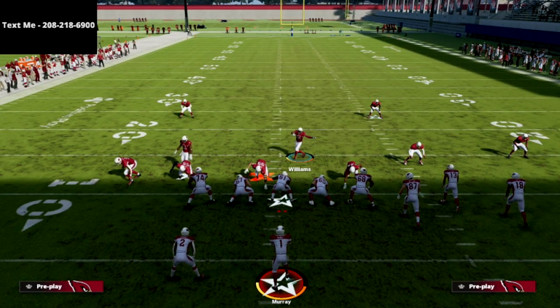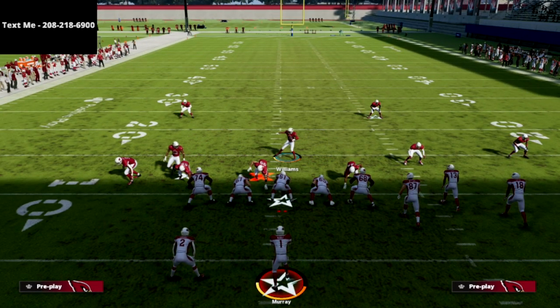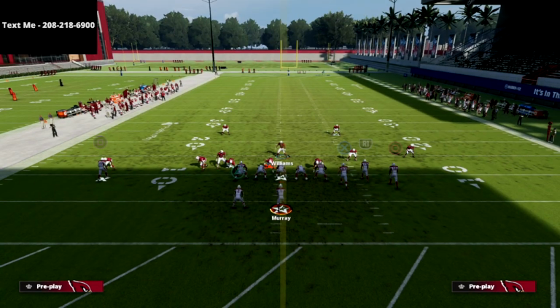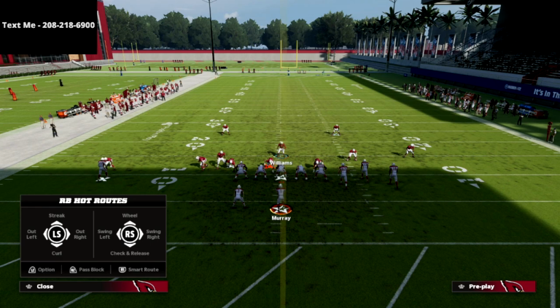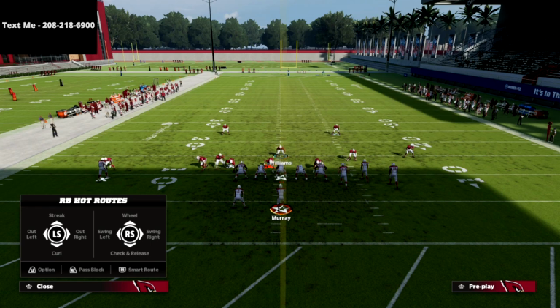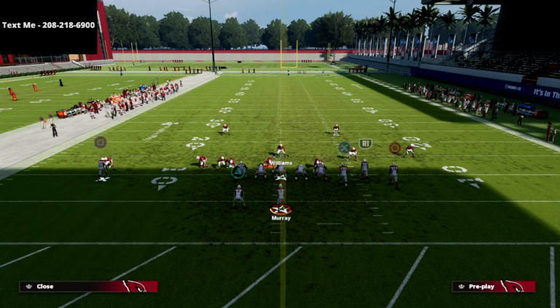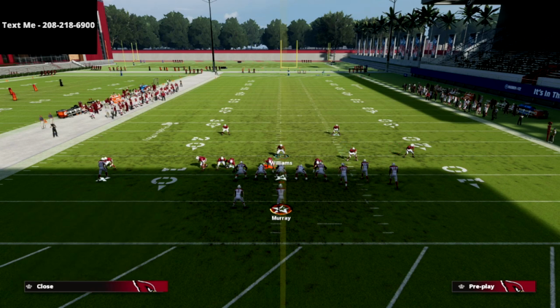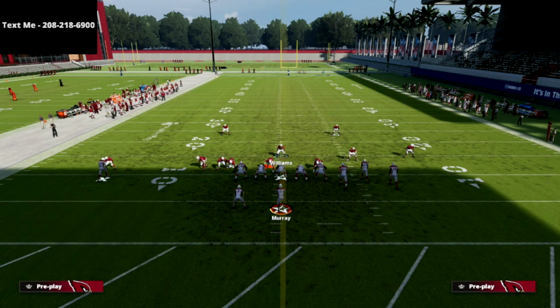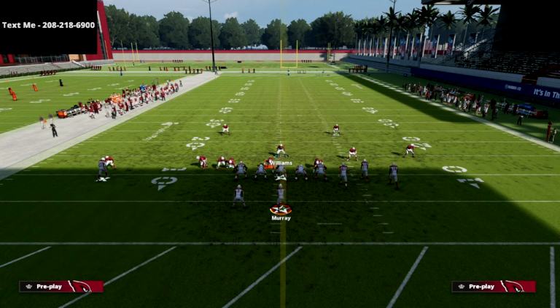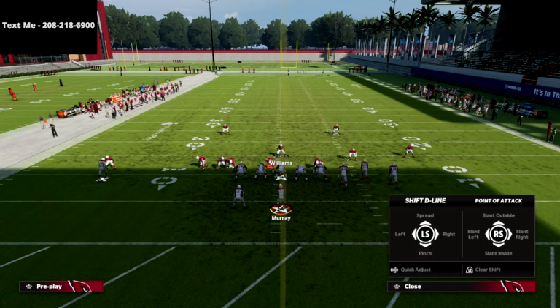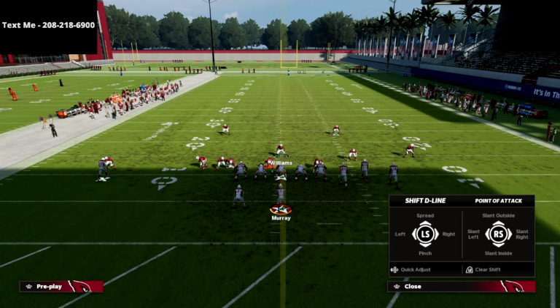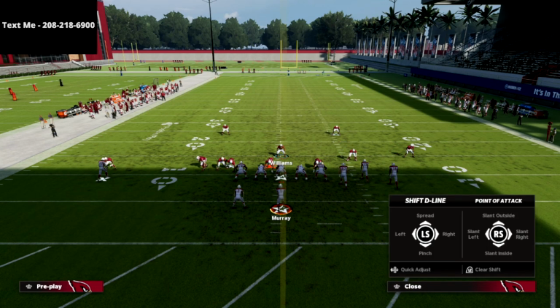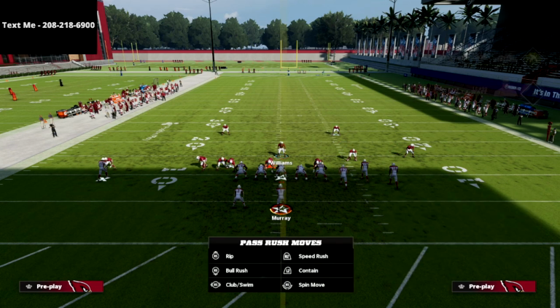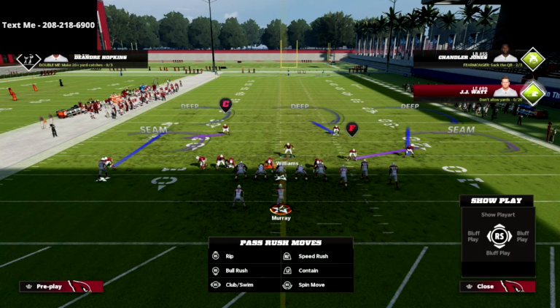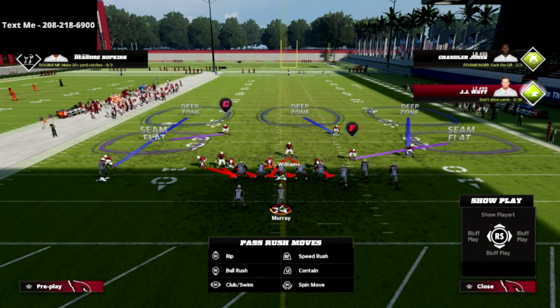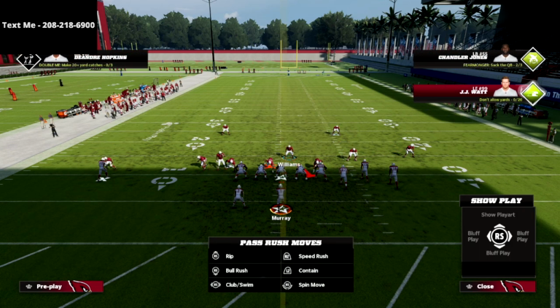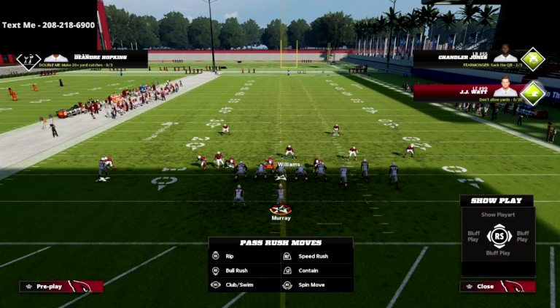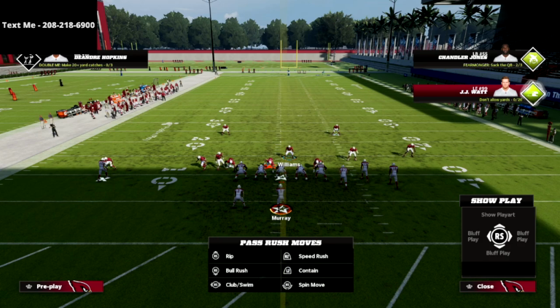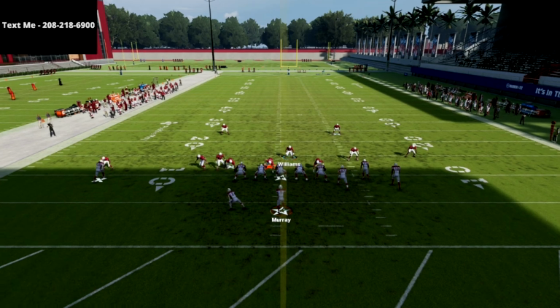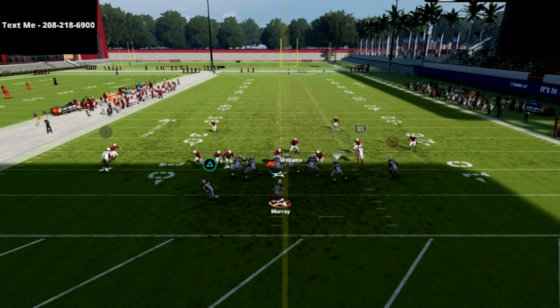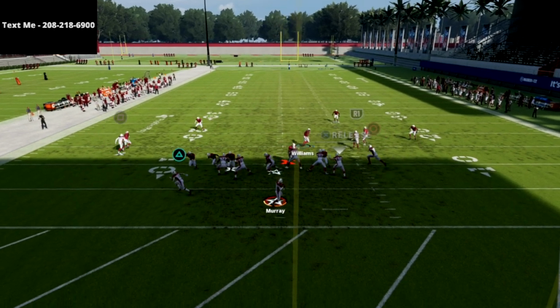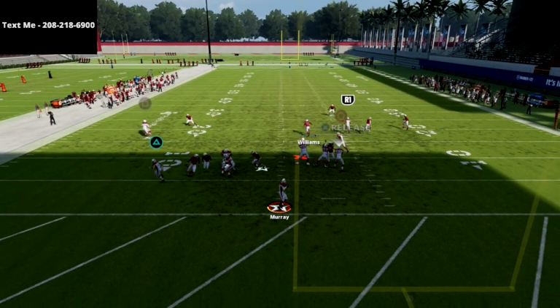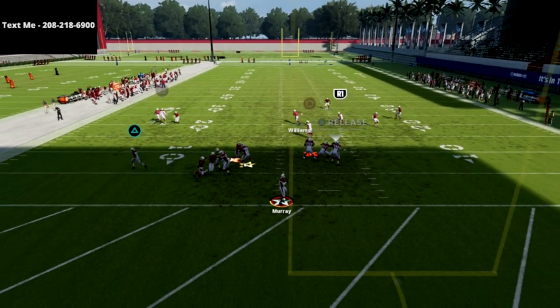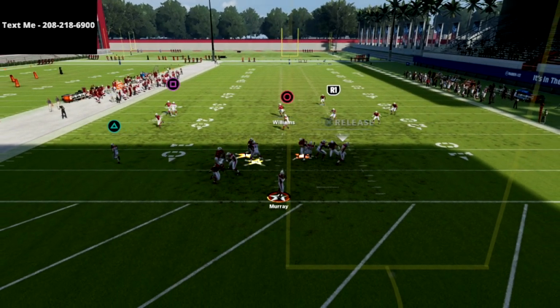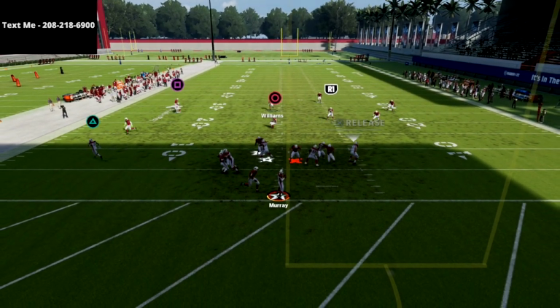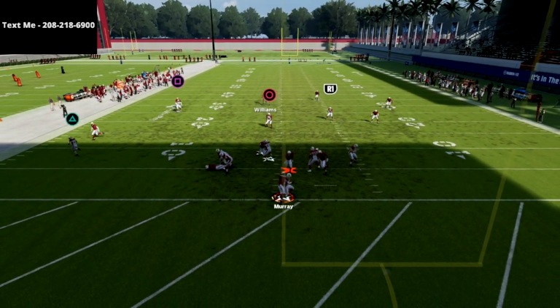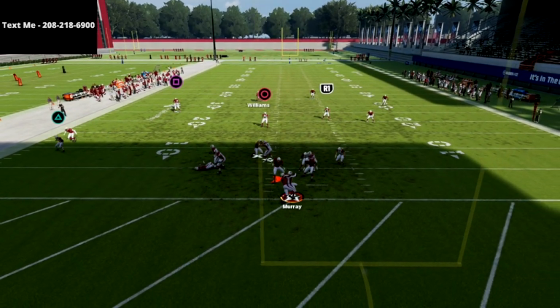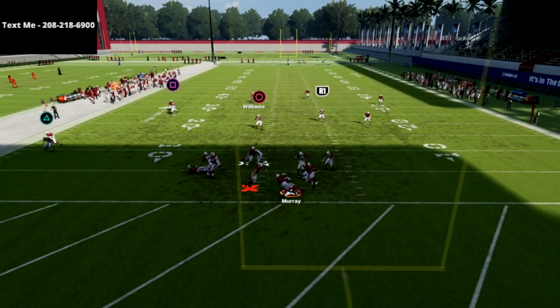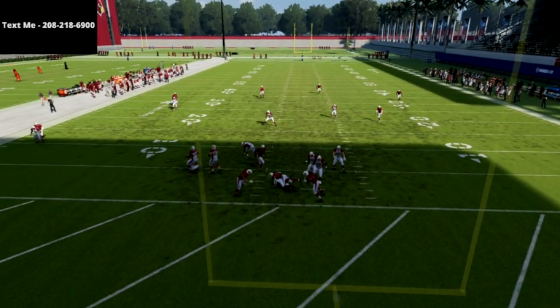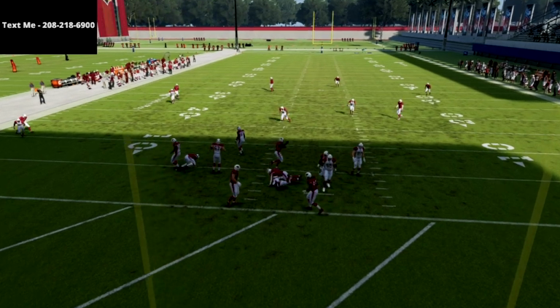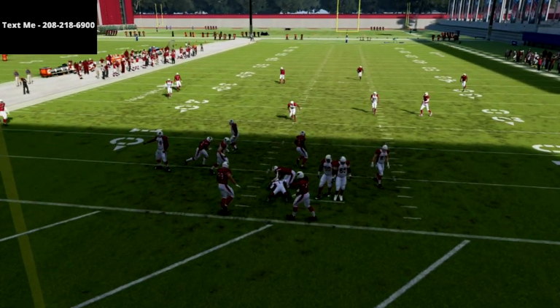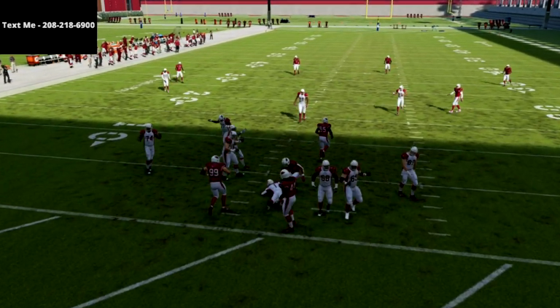This defense is a little bit interesting against a block tight end. I'm going to go ahead and delay fade my tight end on this side, and at the snap of the ball you're going to see we're still going to be able to come in even if they block a tight end.